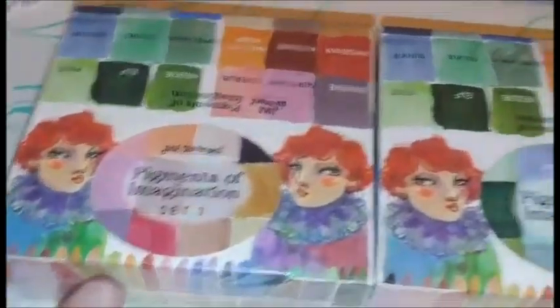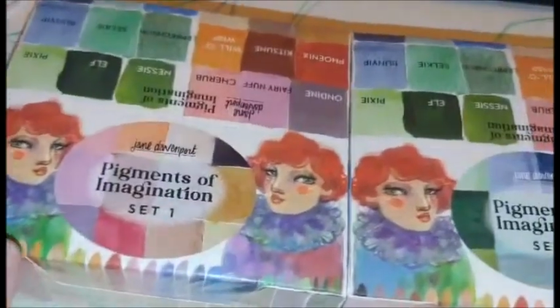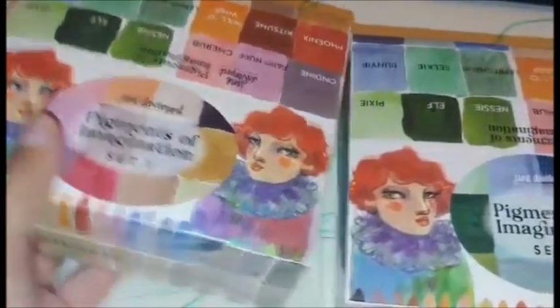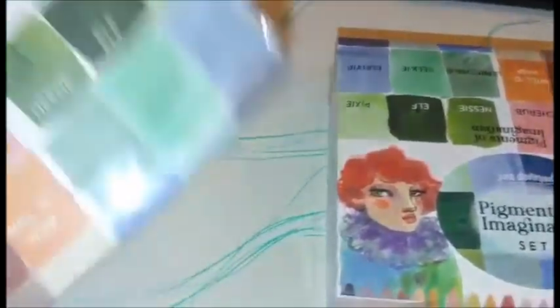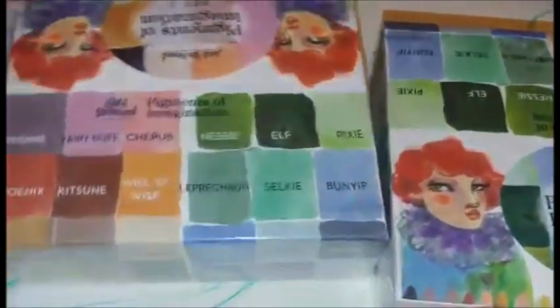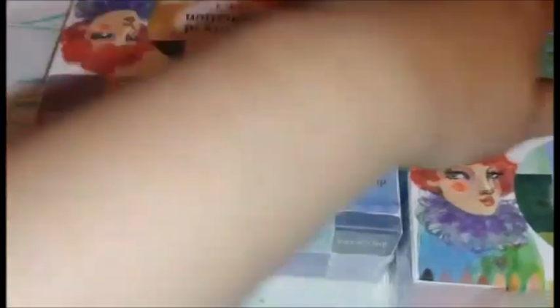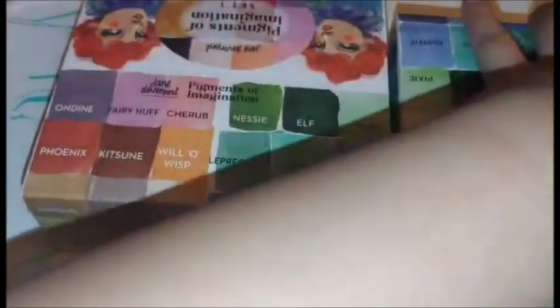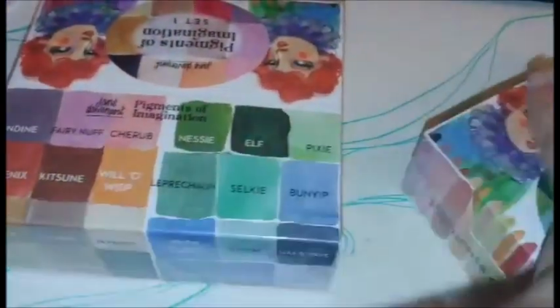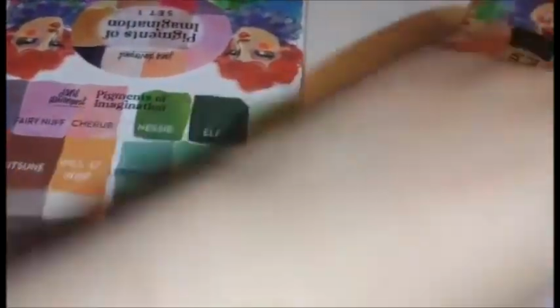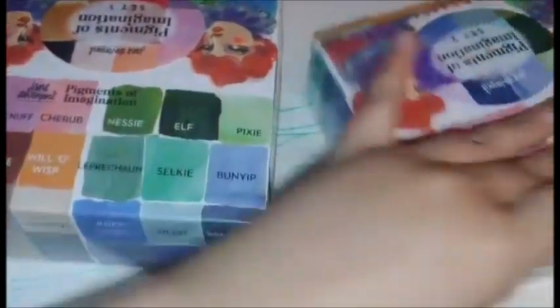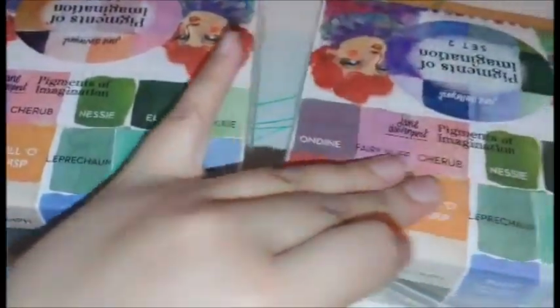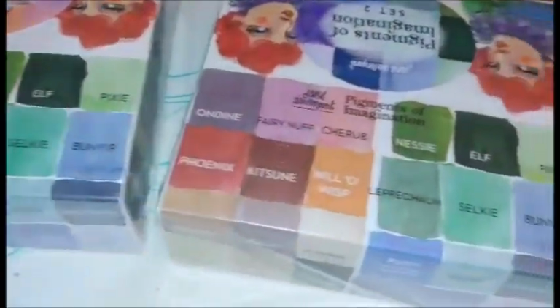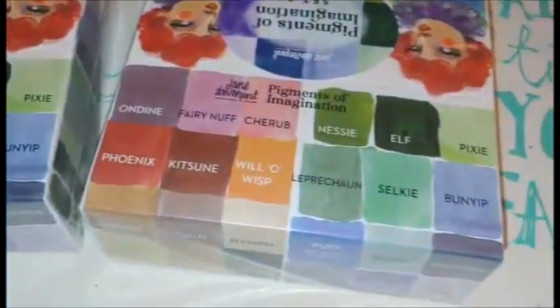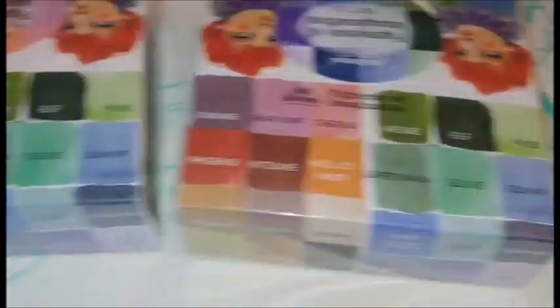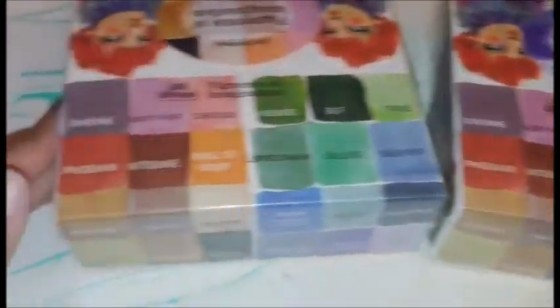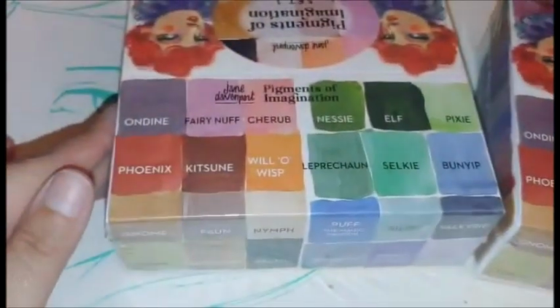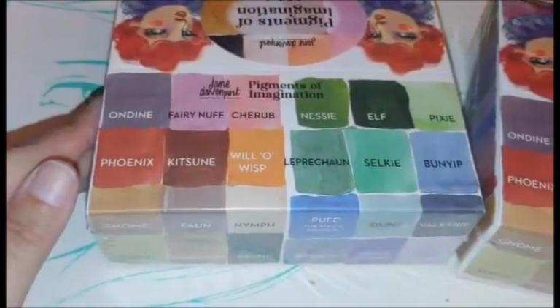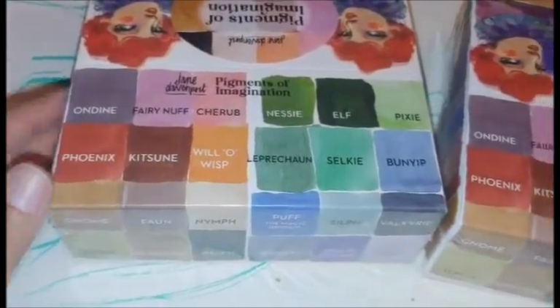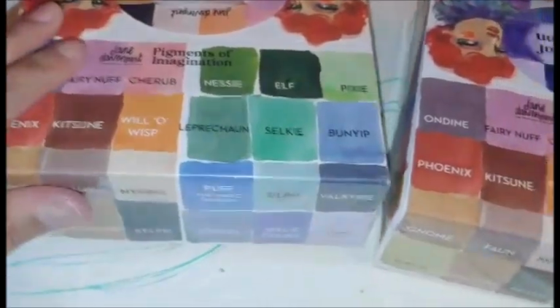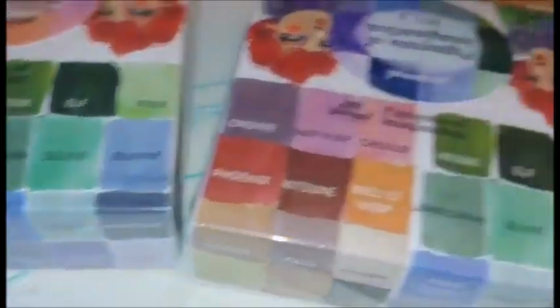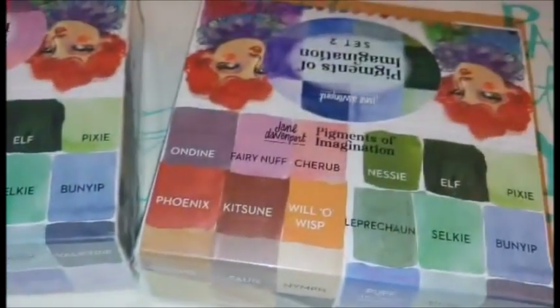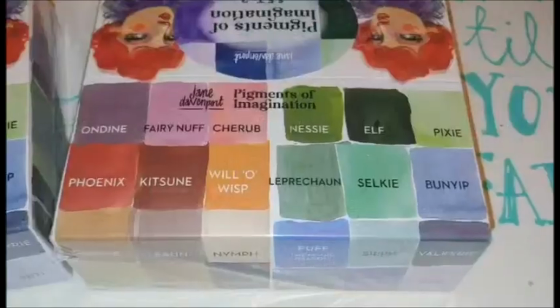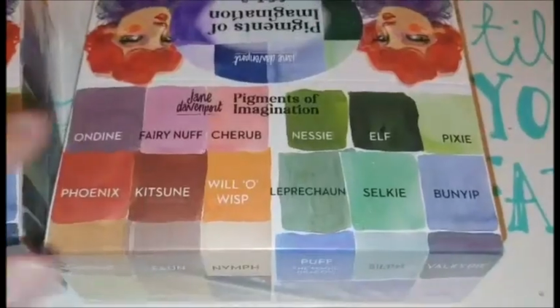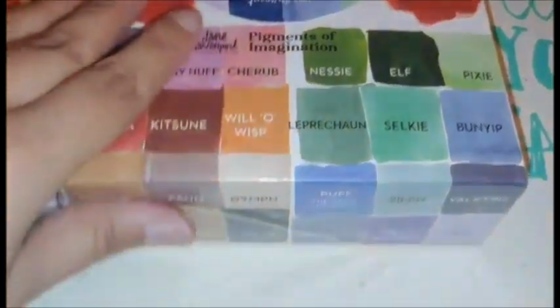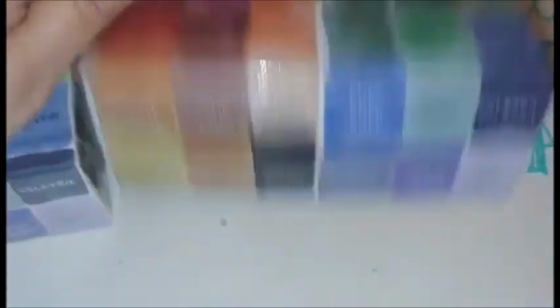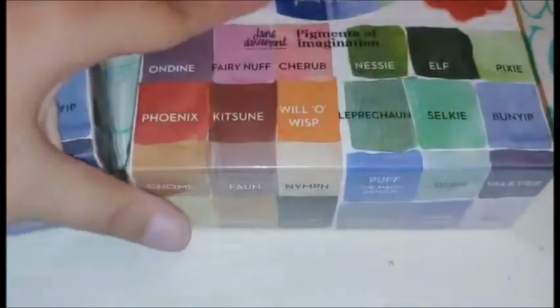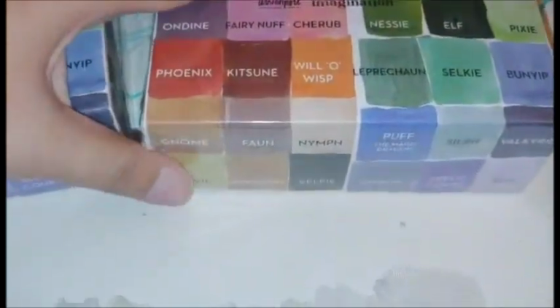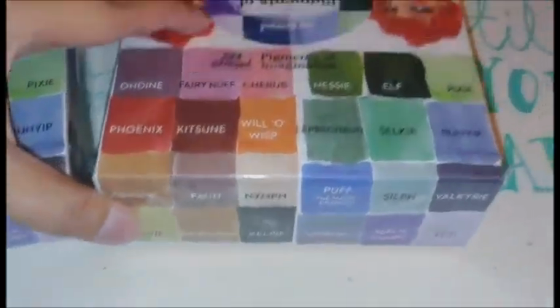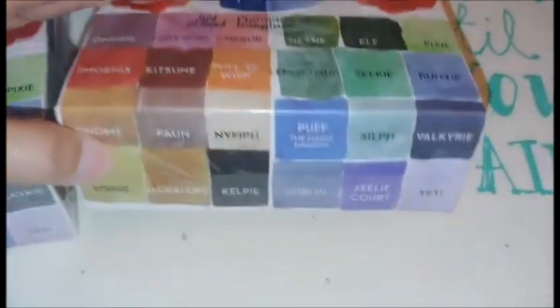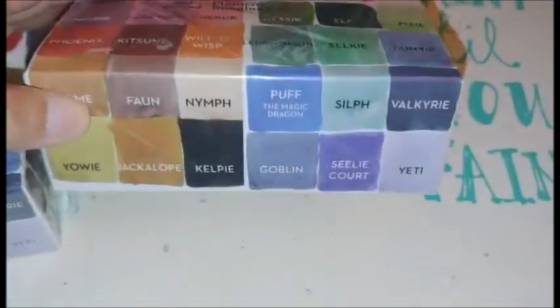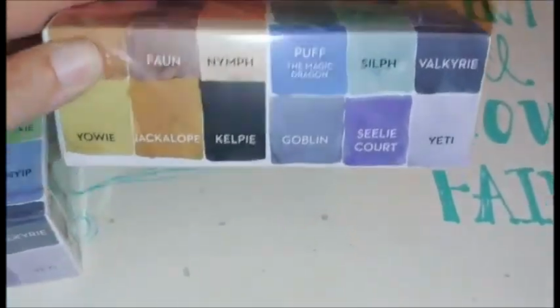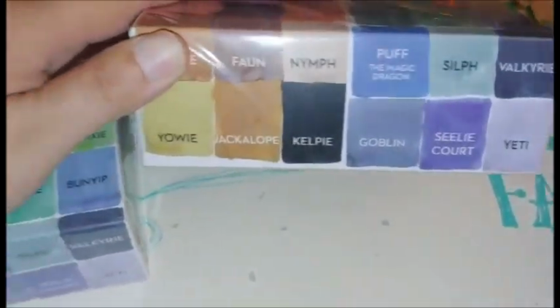And lastly, I got the latest ink set released — the Pigments of Imagination. I like the color names on this one. Being a Memo RPG Gamer, we got elf, gnome, and so on.